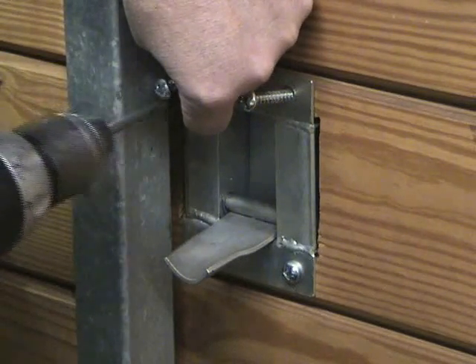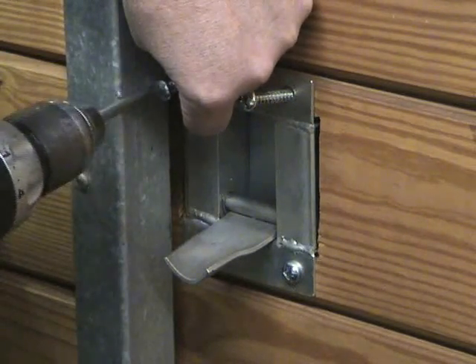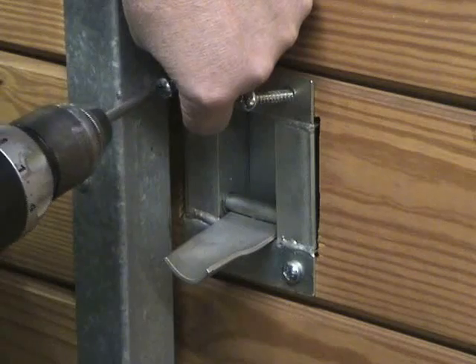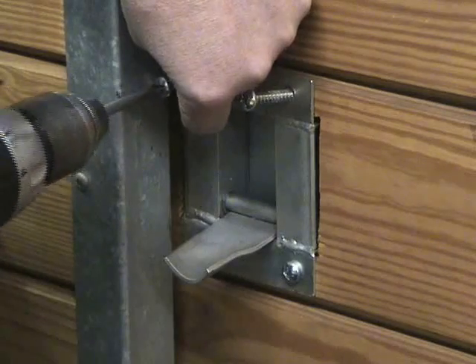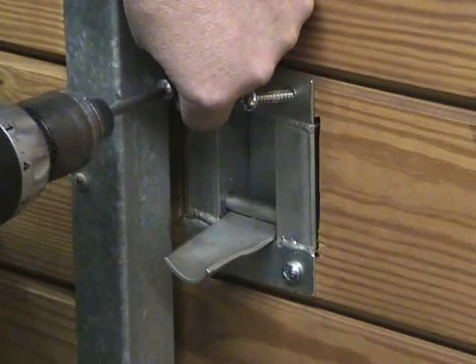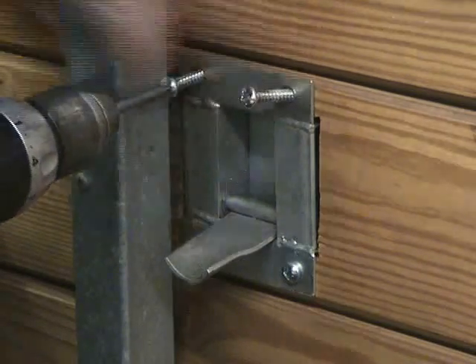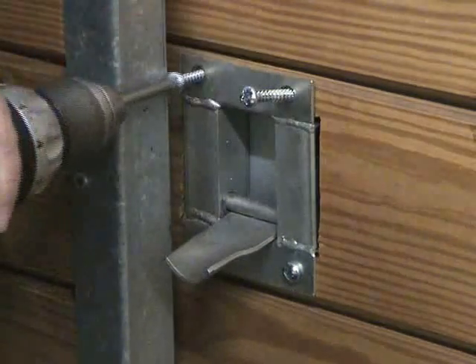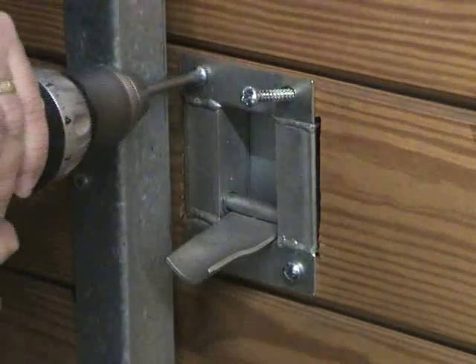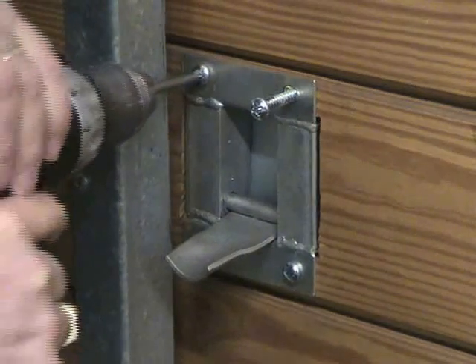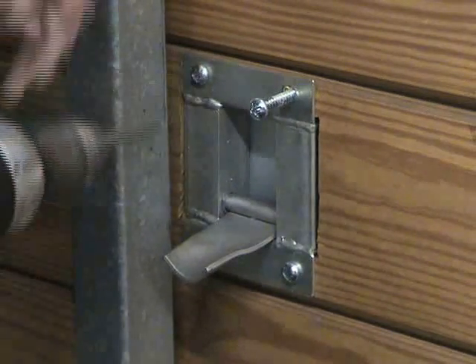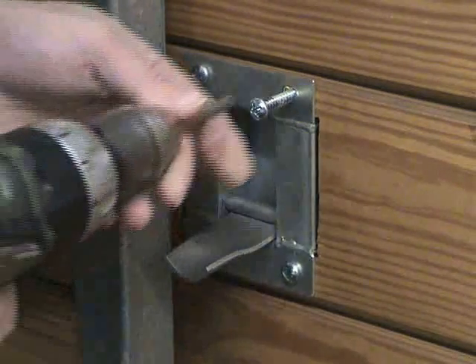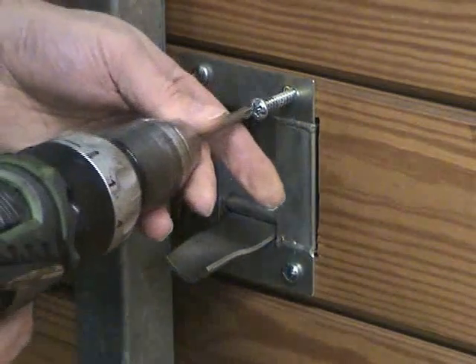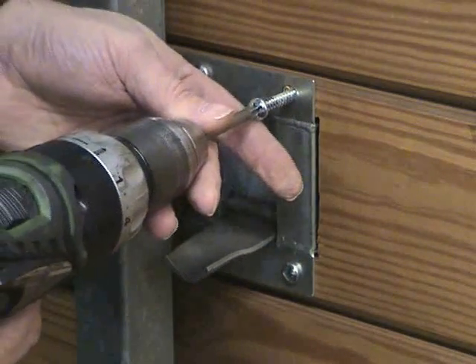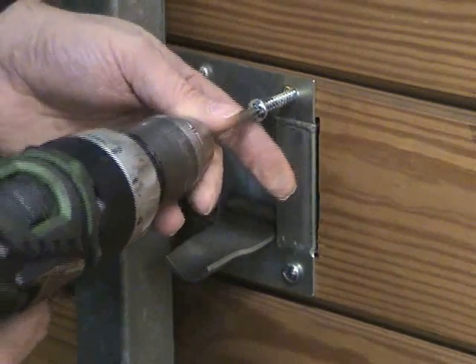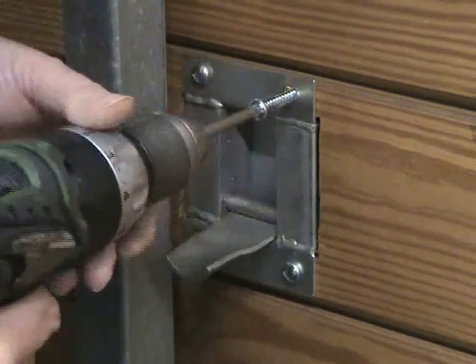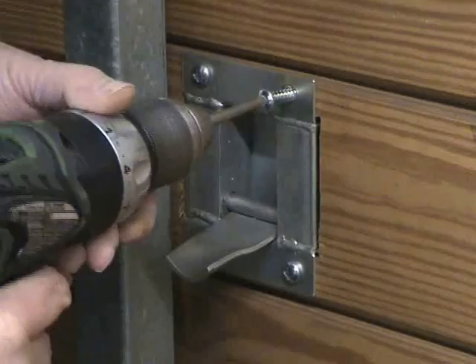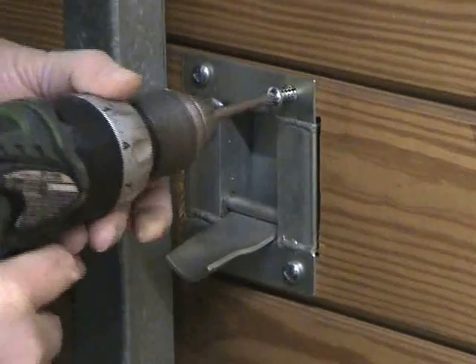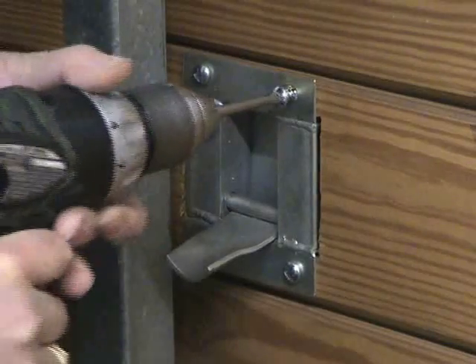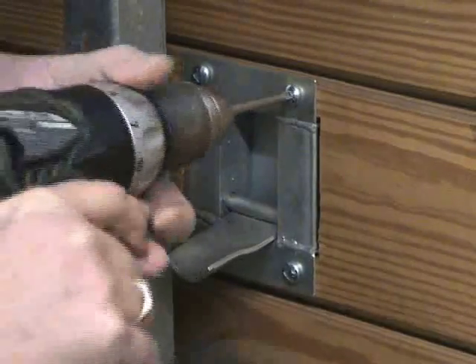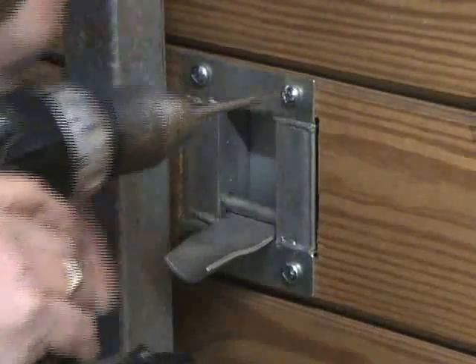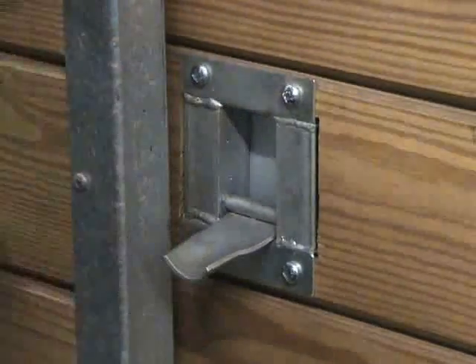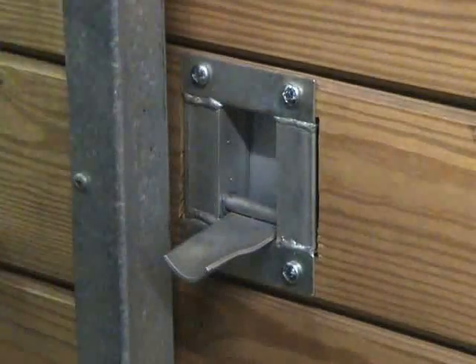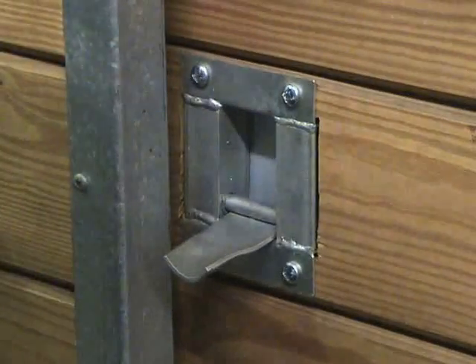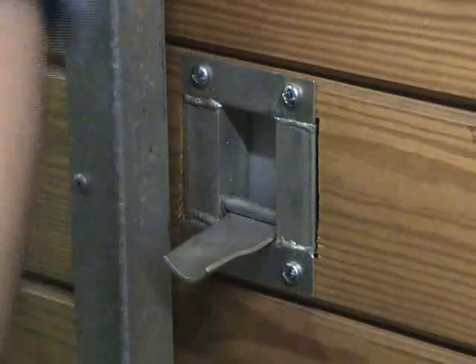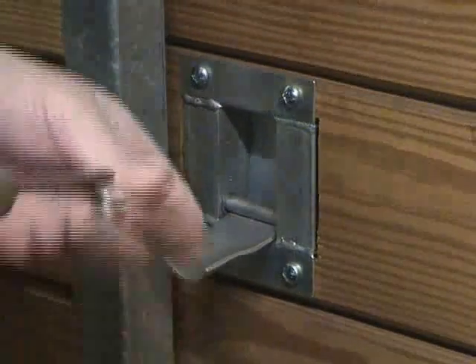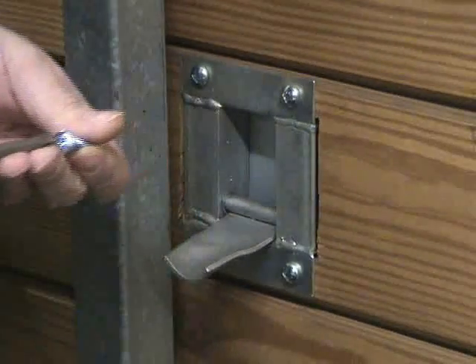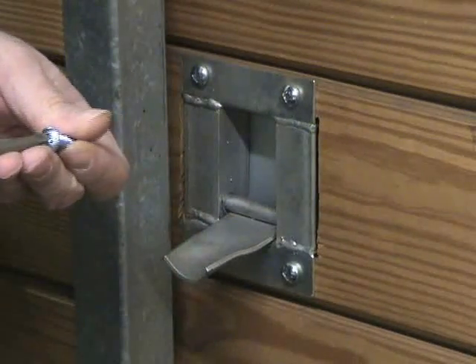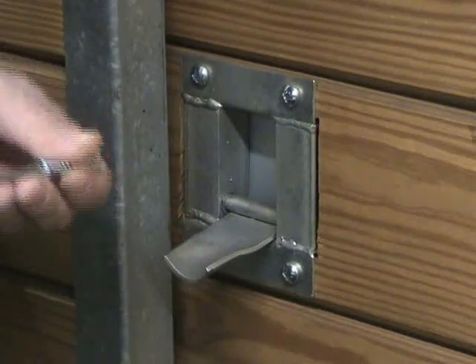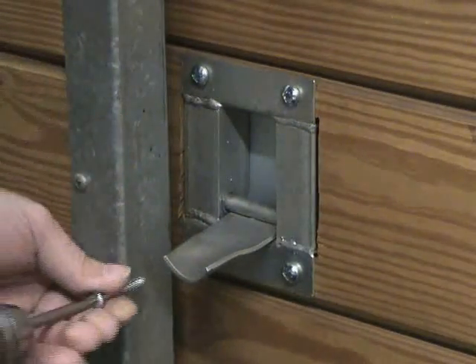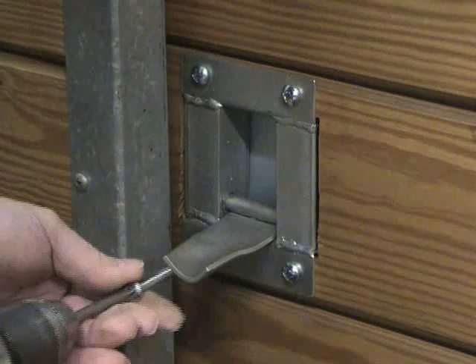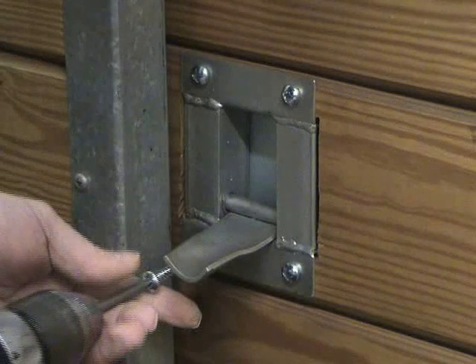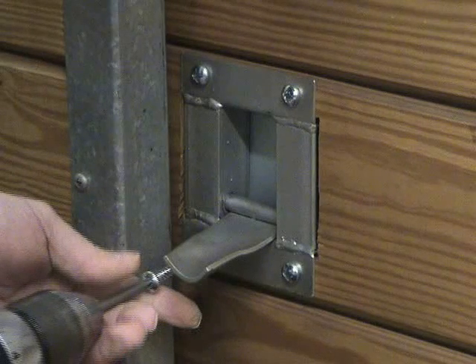To open the door, lift this lever and slide the door past. When you close the door, this lever automatically falls and the door cannot be opened.